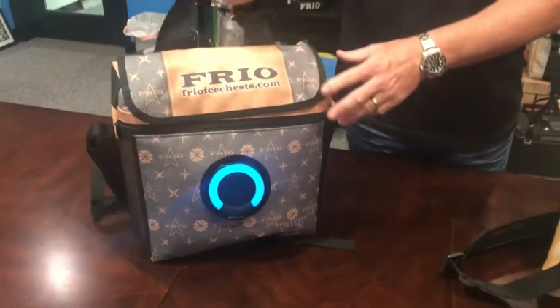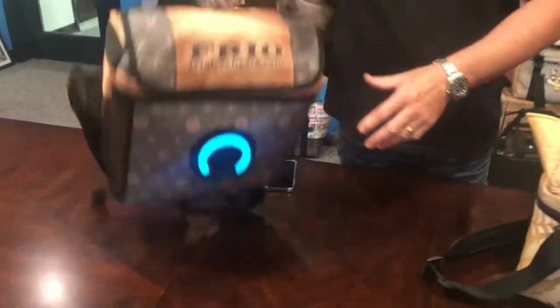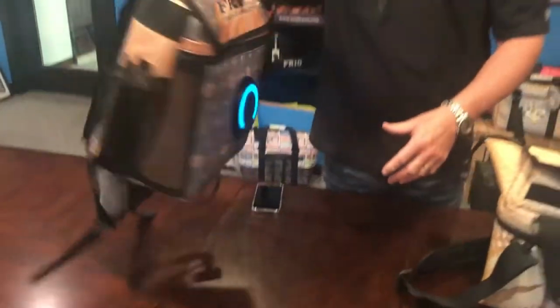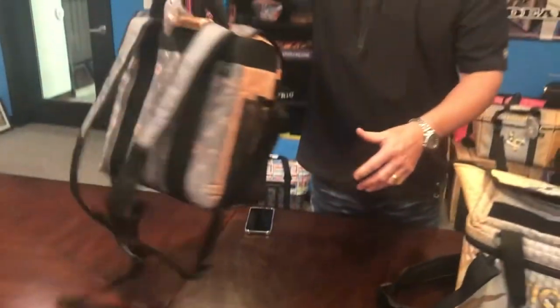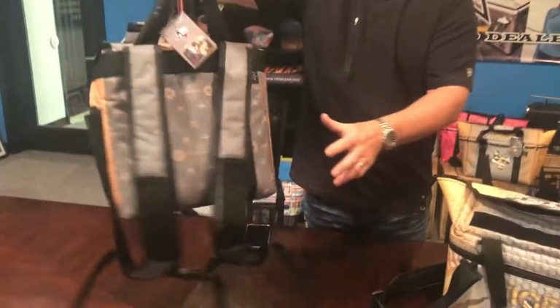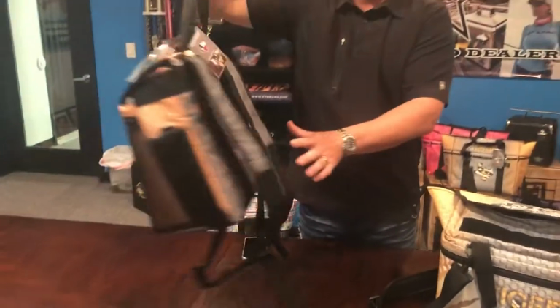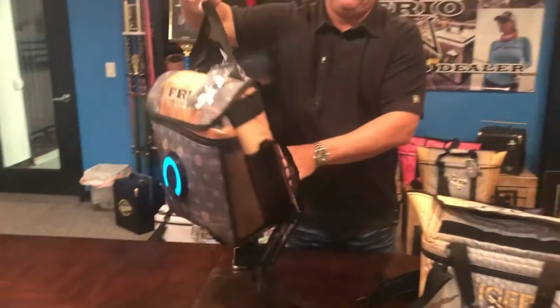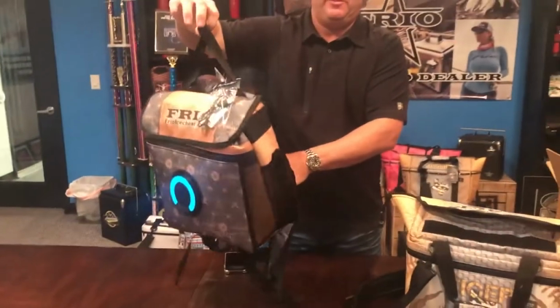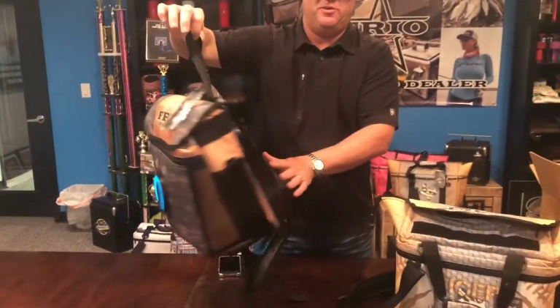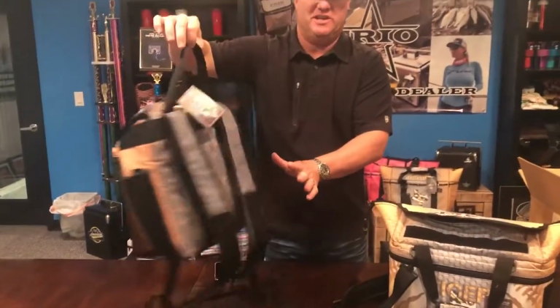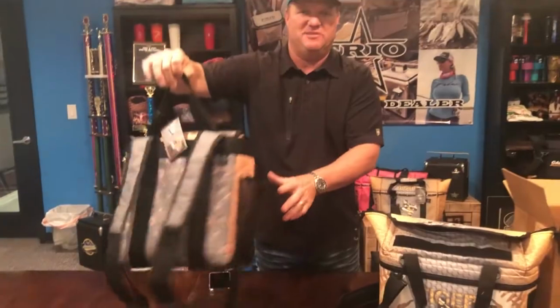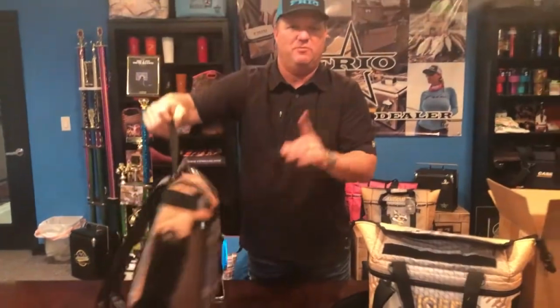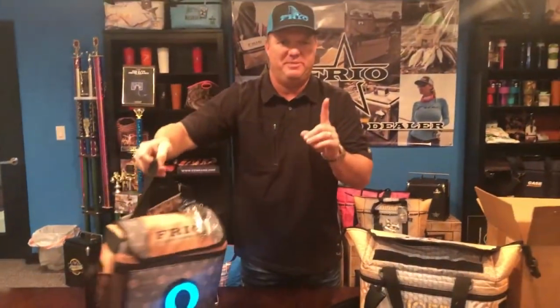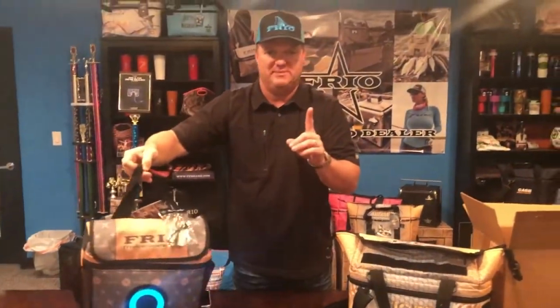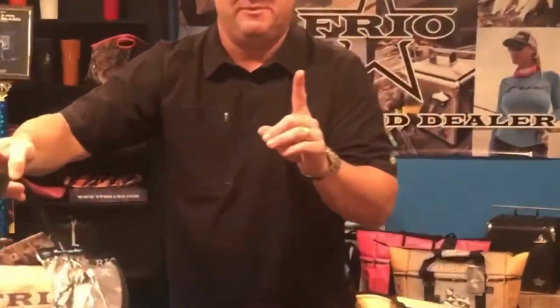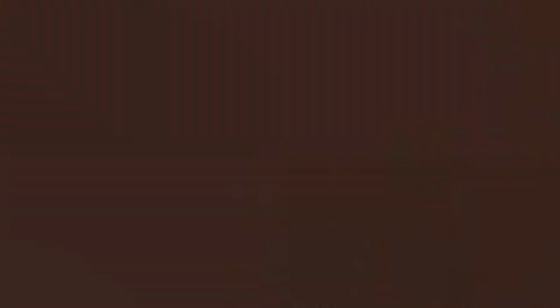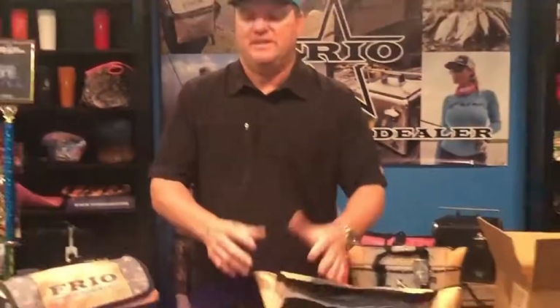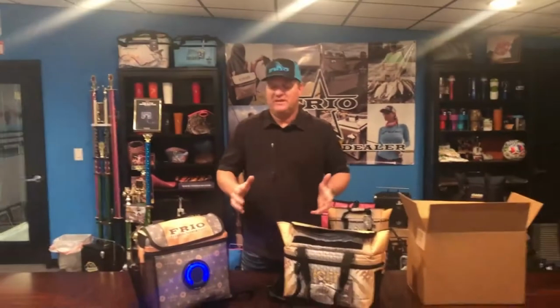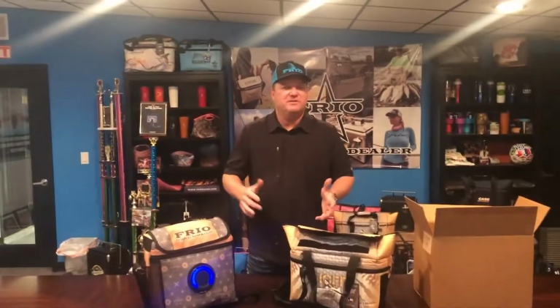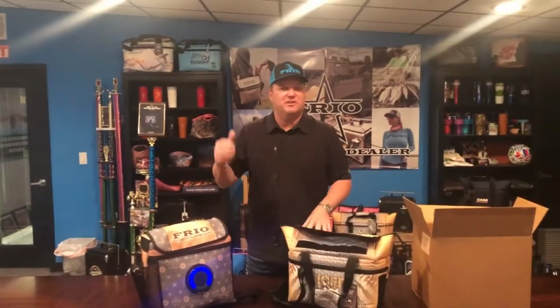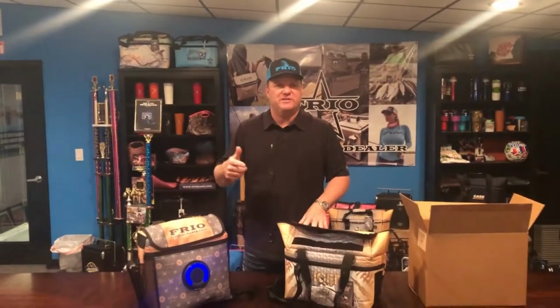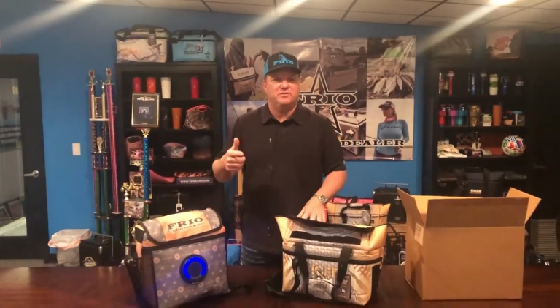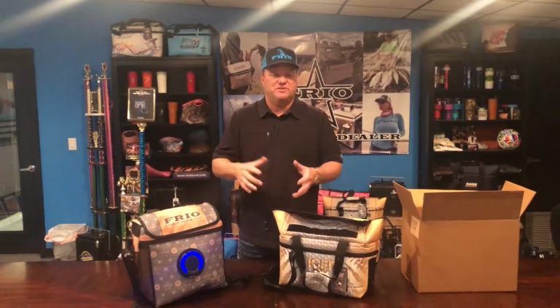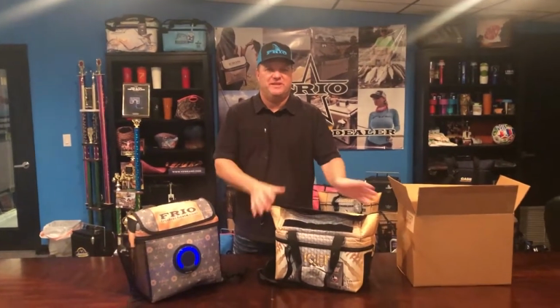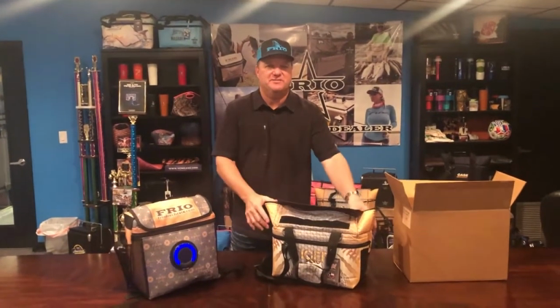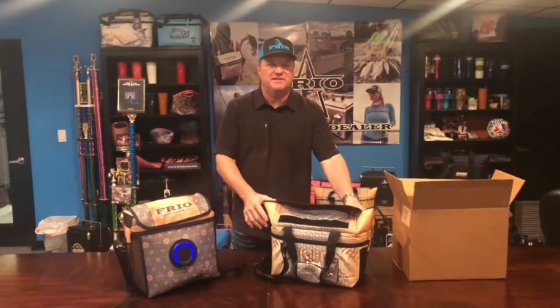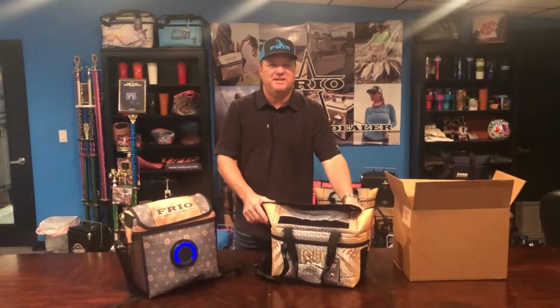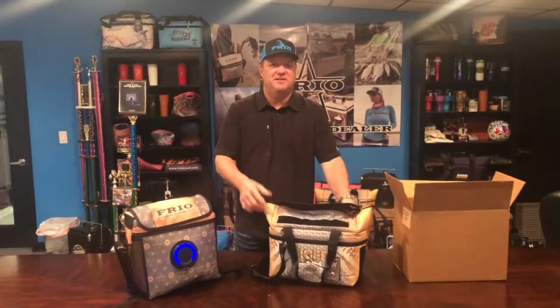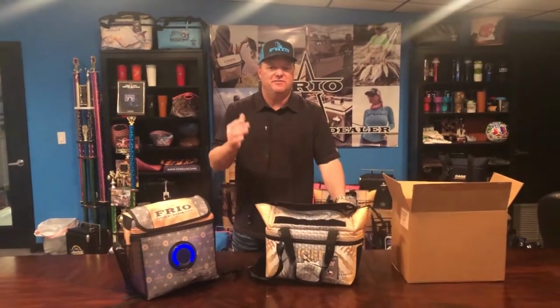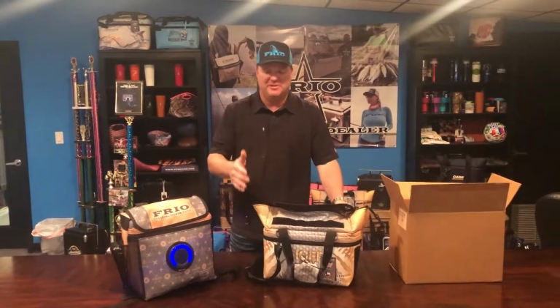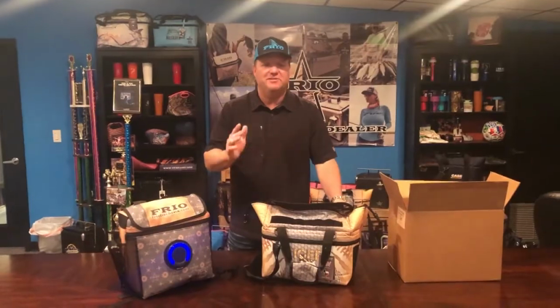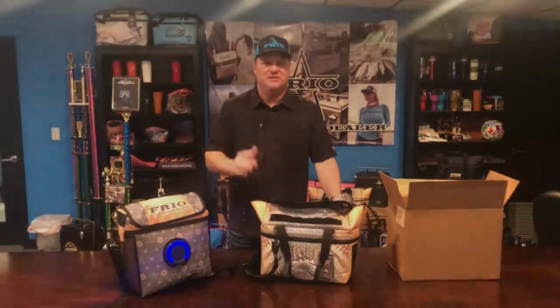This is the backpack version. We can do anything you want — full custom, one piece metal. Now we're going to take a quick tour. I'm going to show you how this bag is made from start to finish.